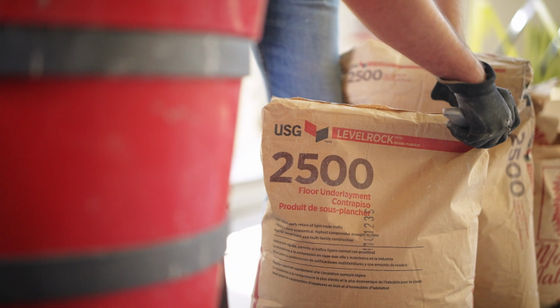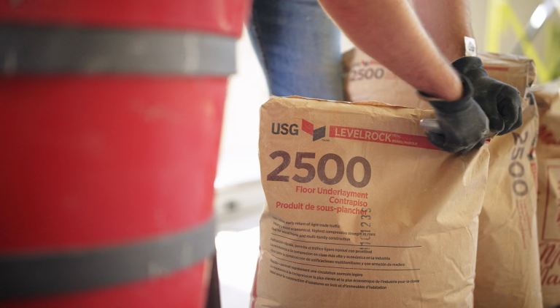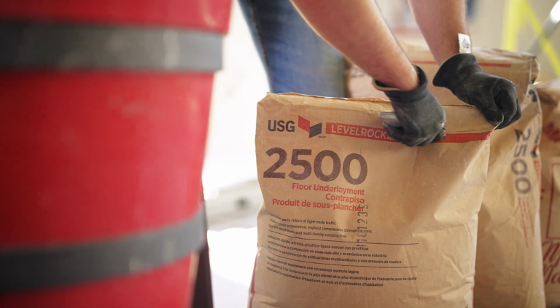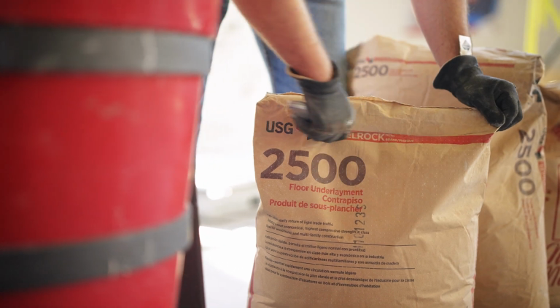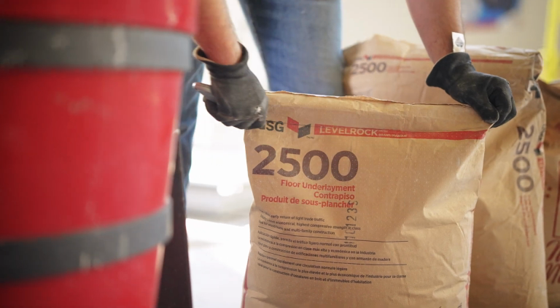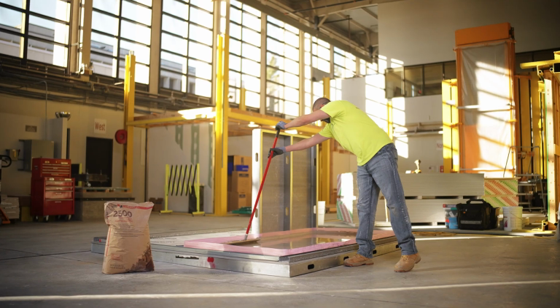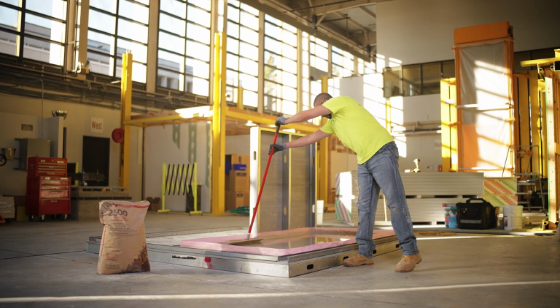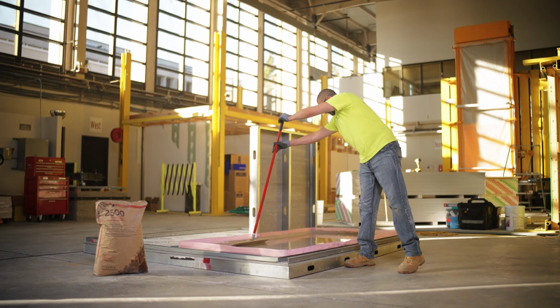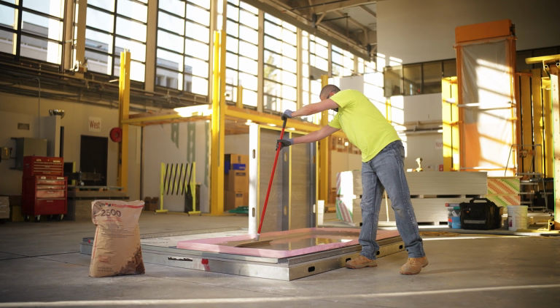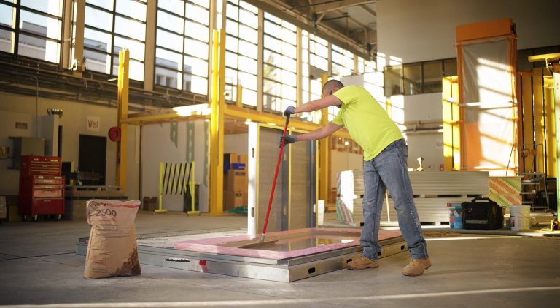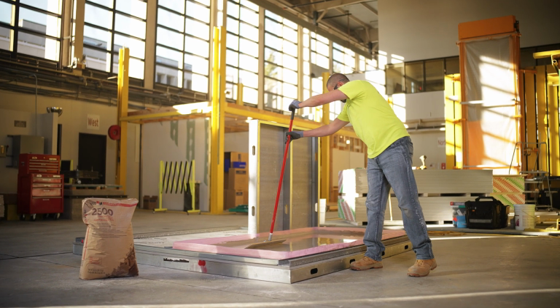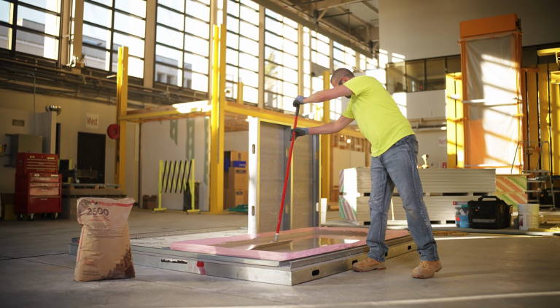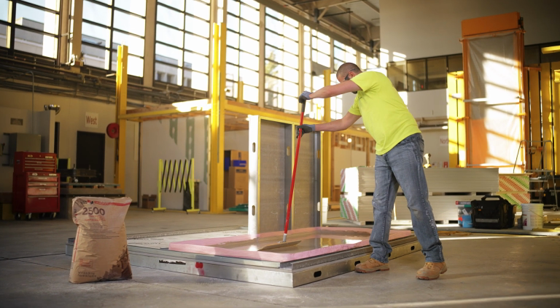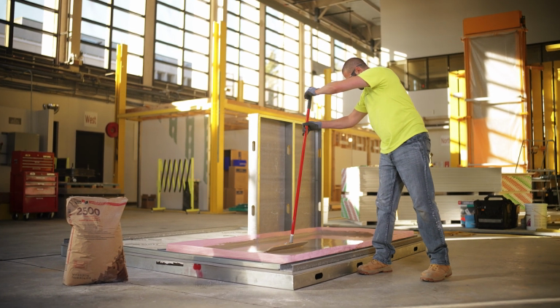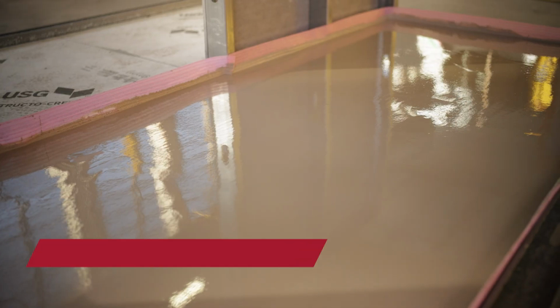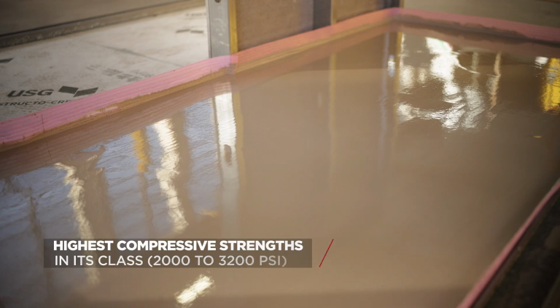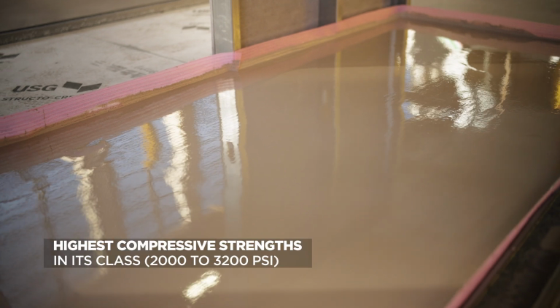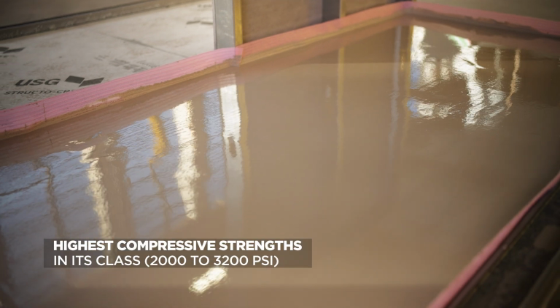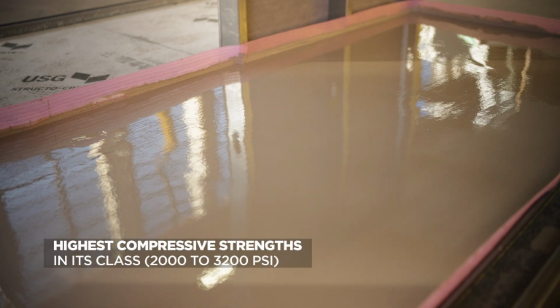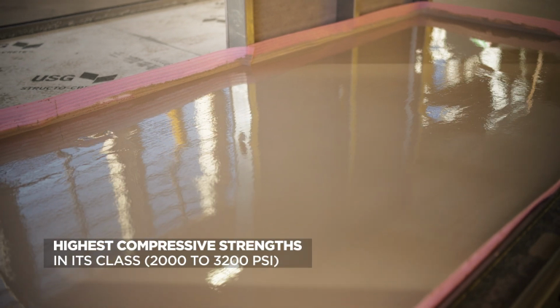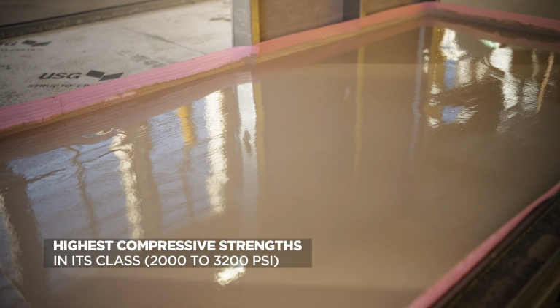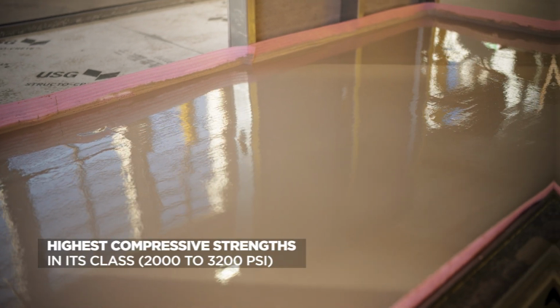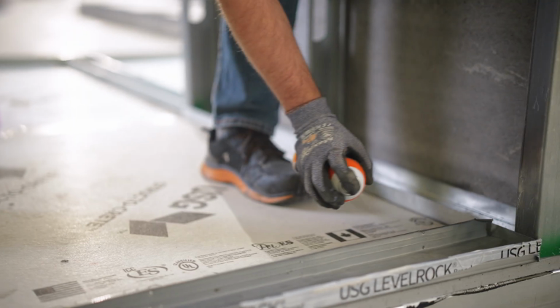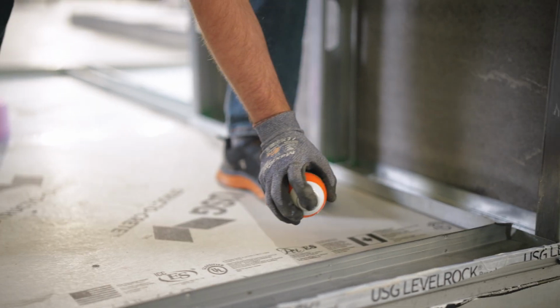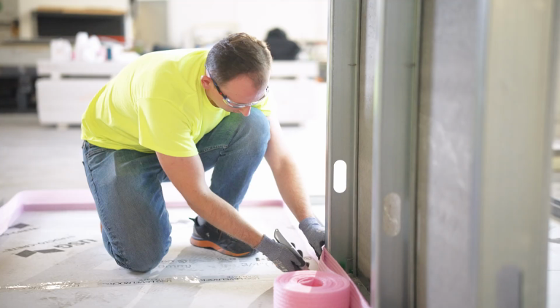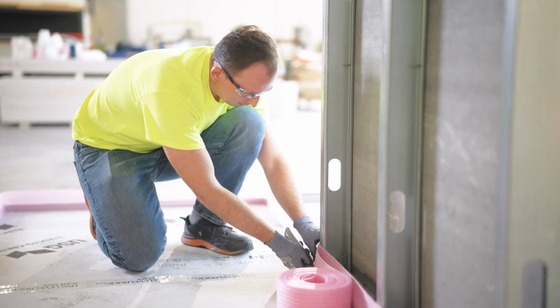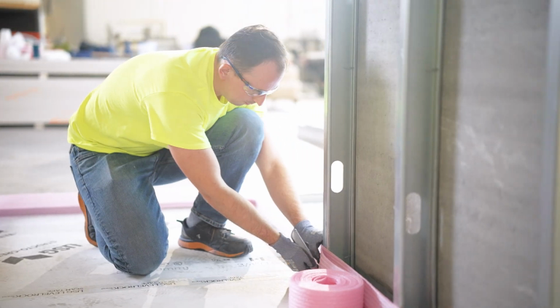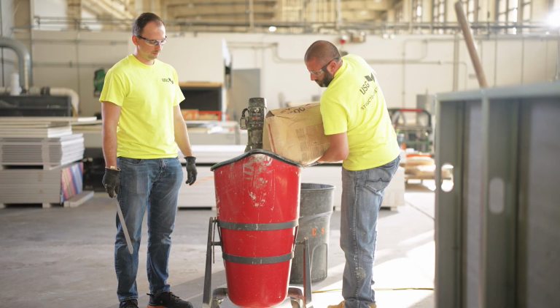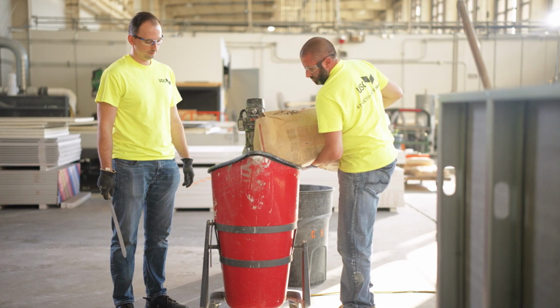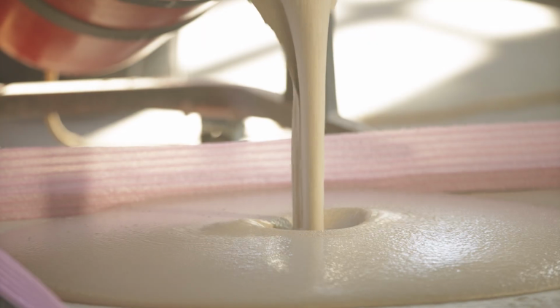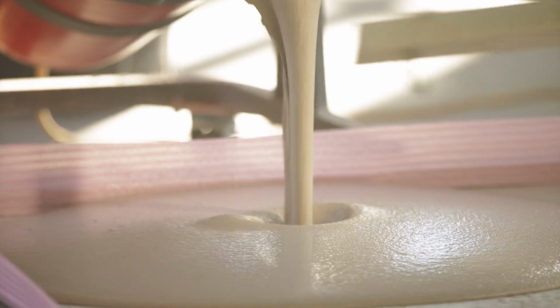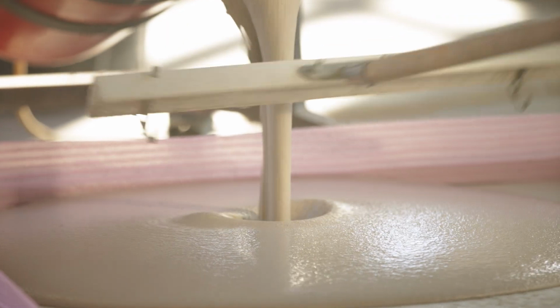LevelRock Underlayment maximizes sound isolation between floors while providing a smooth, quick-setting application that's ready to take on foot traffic within hours, not days.